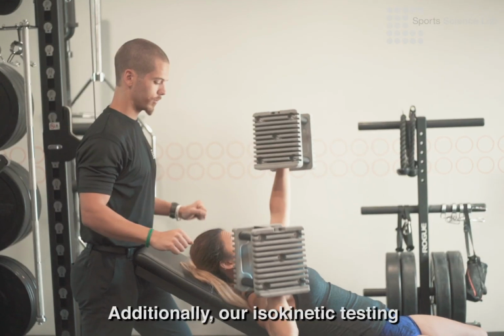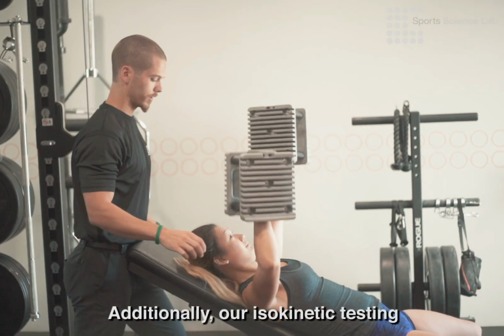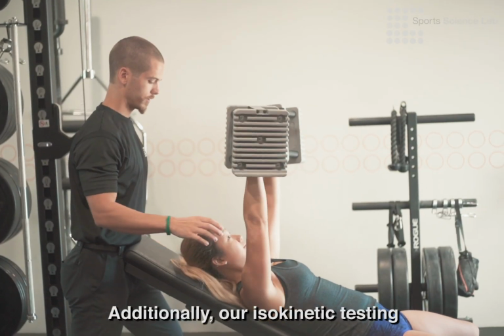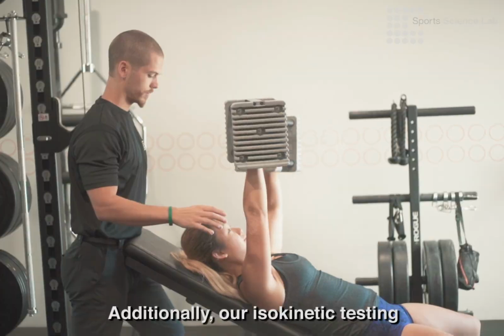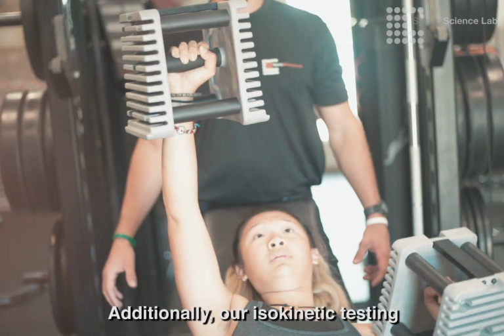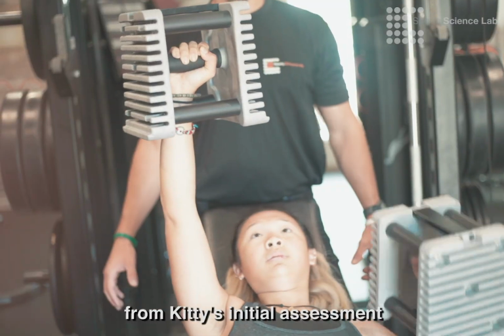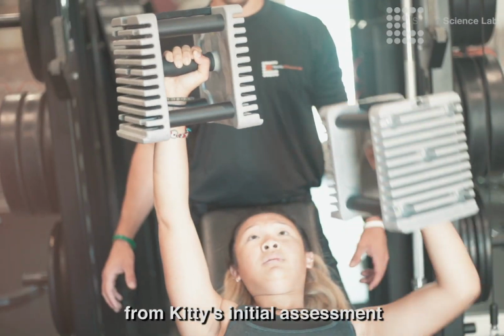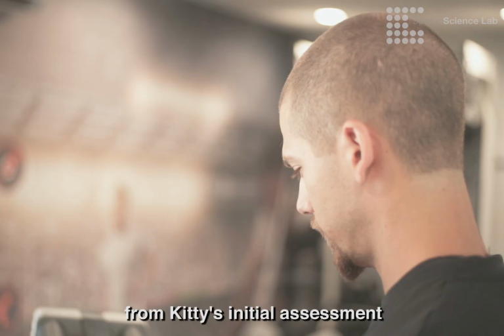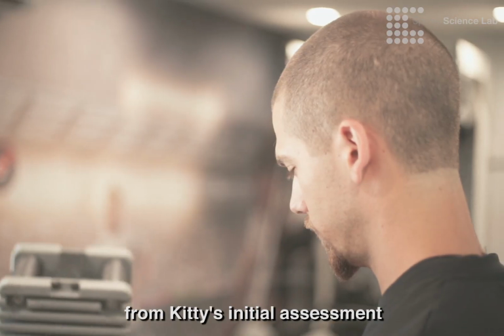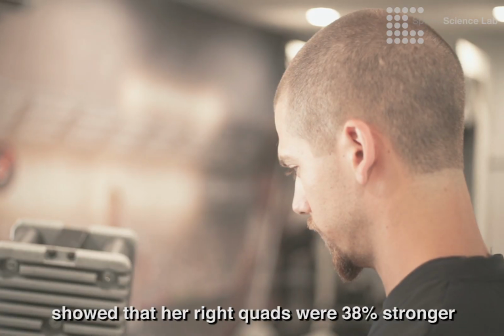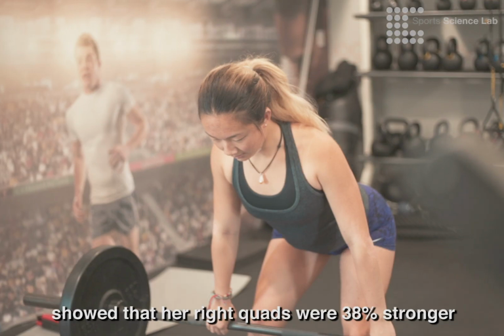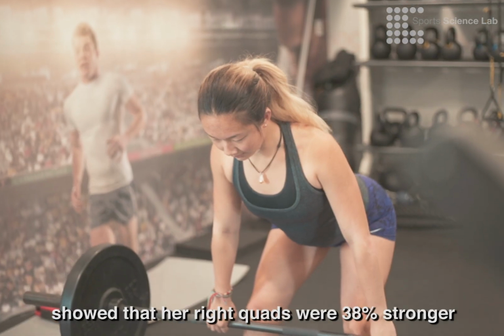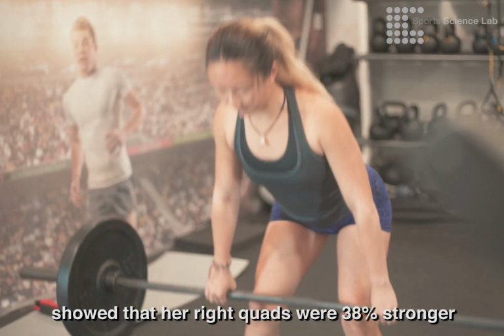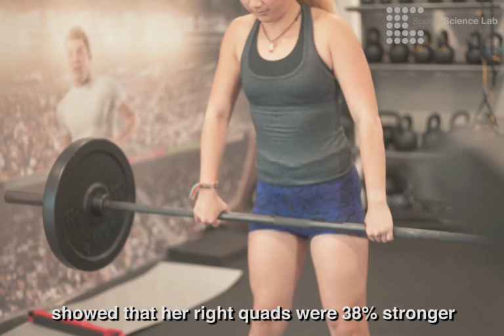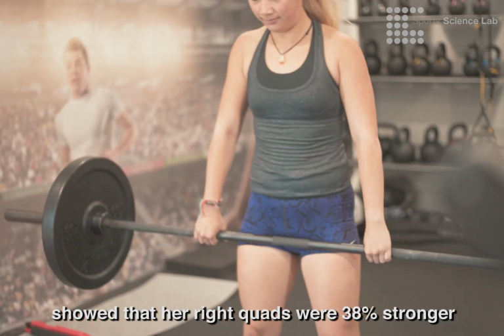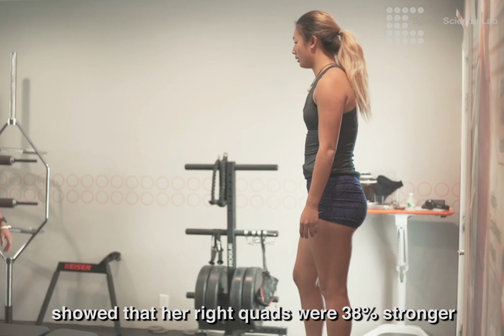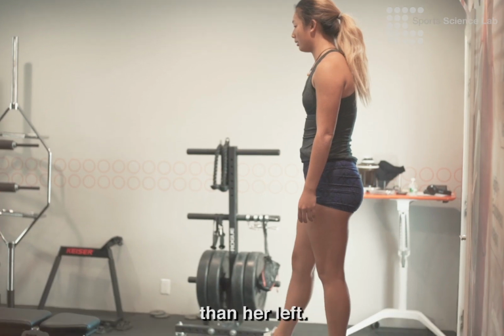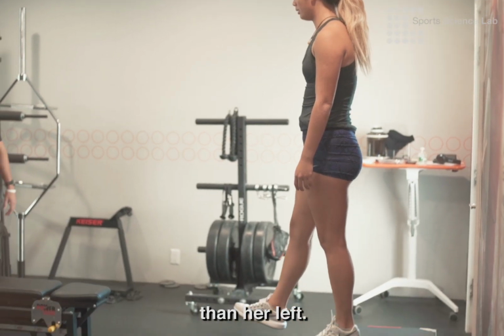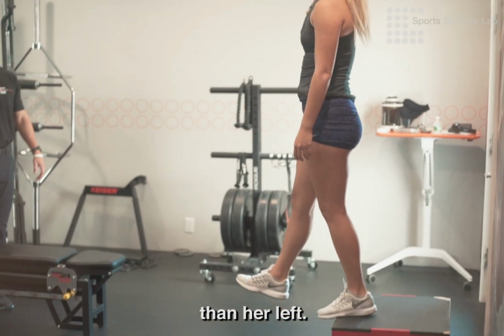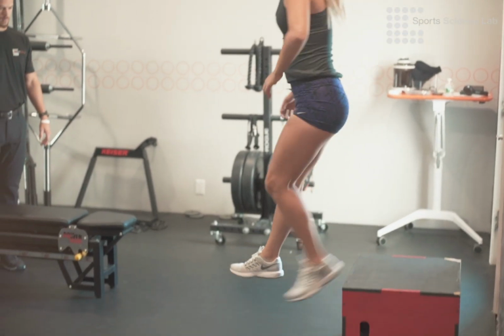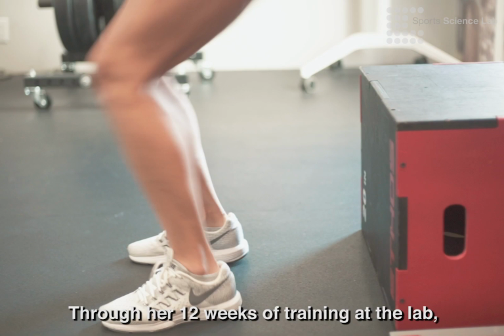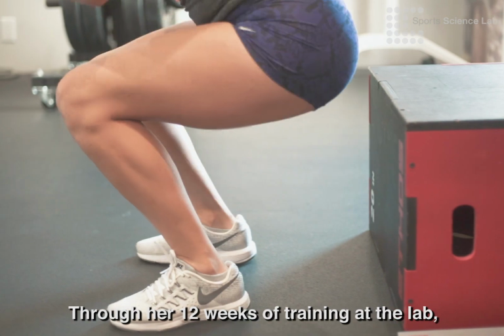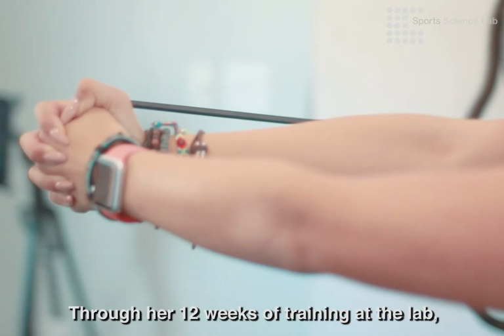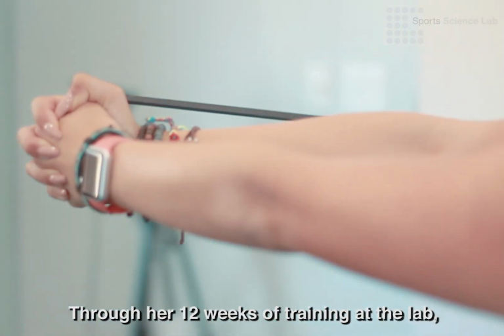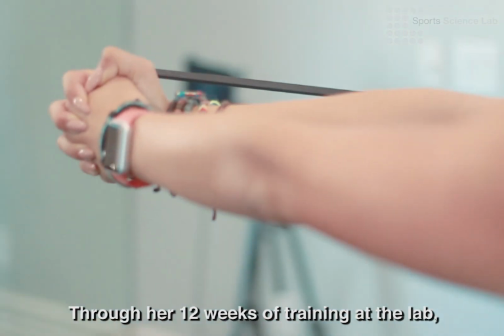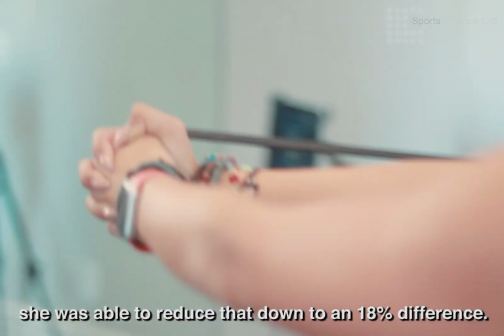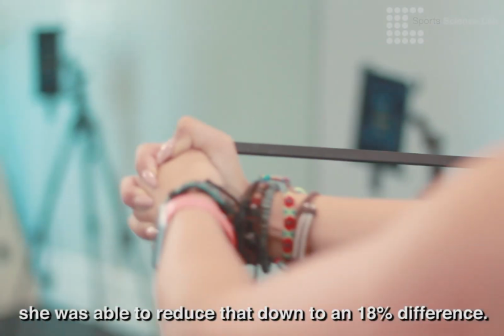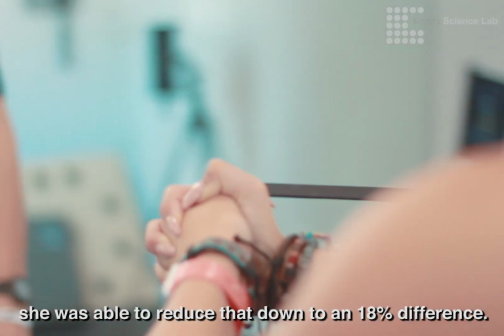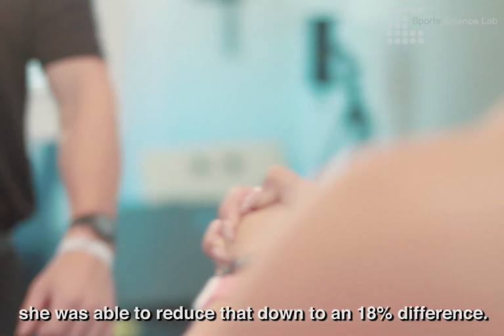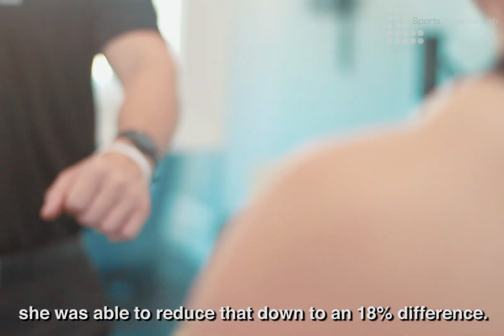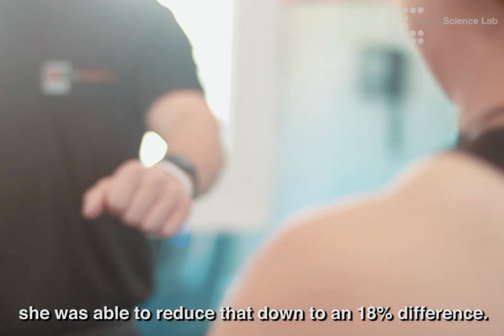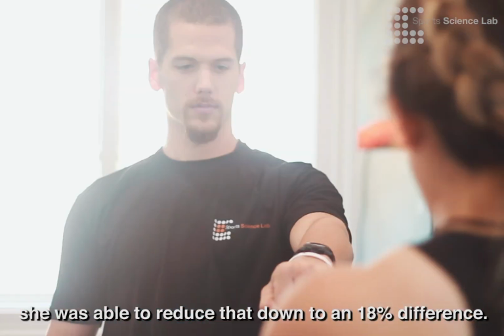Additionally, our isokinetic testing from Kitty's initial assessment showed that her right quads were 38% stronger than her left. Through her 12 weeks of training at the lab, she was able to bring that down to an 18% difference.